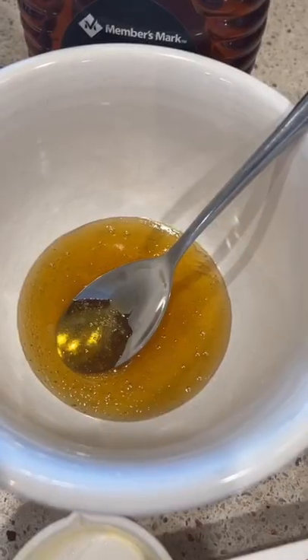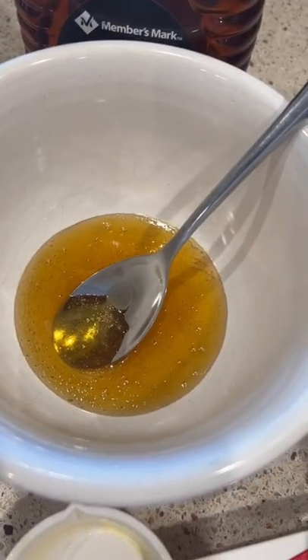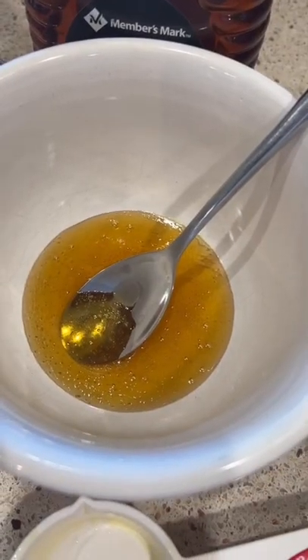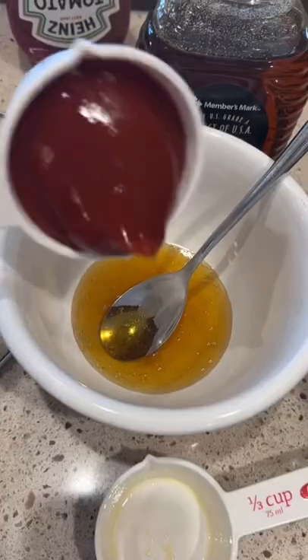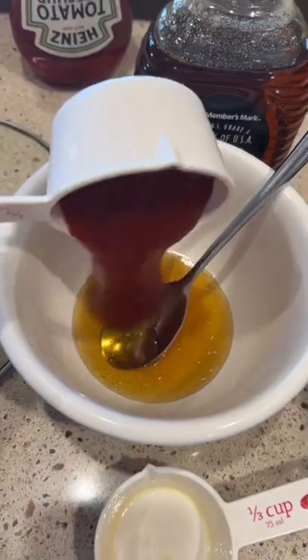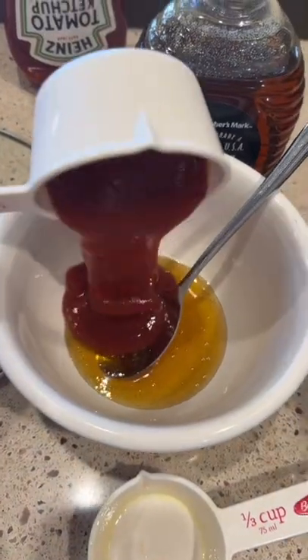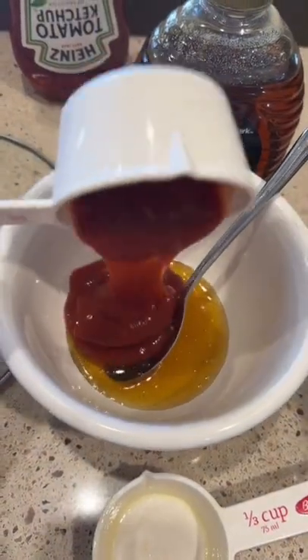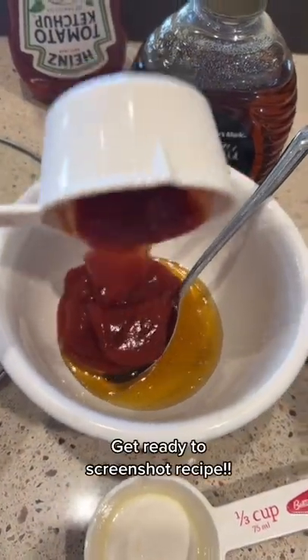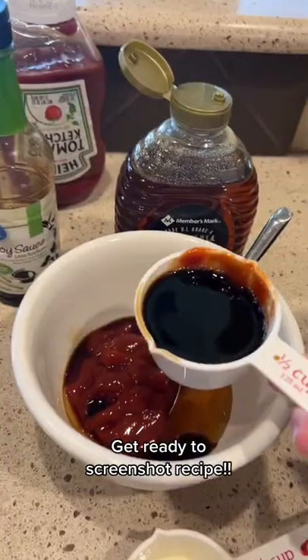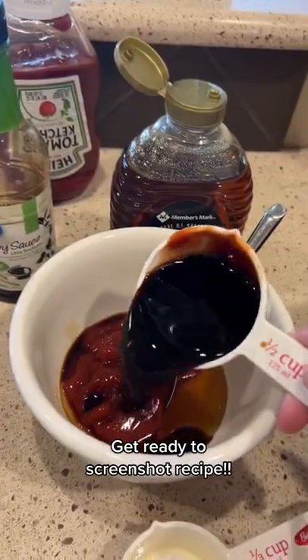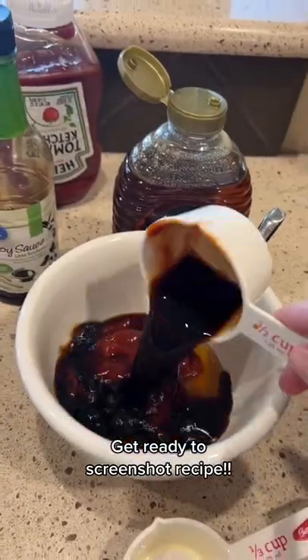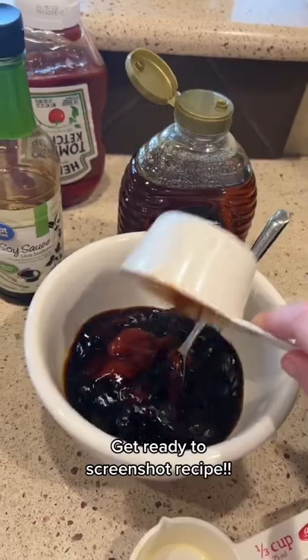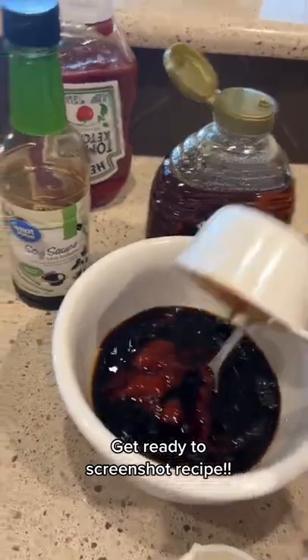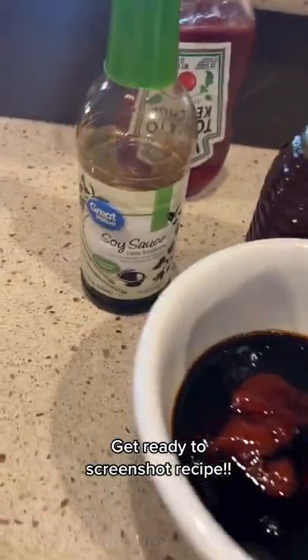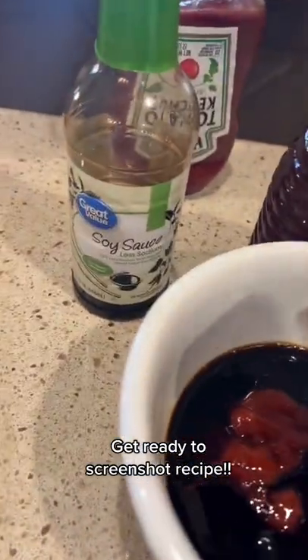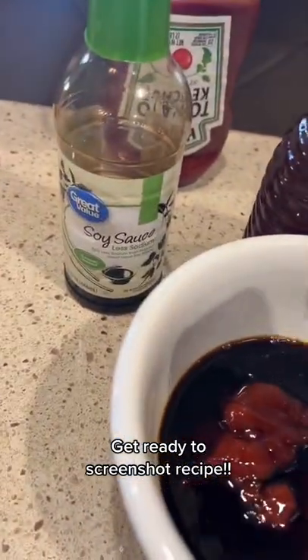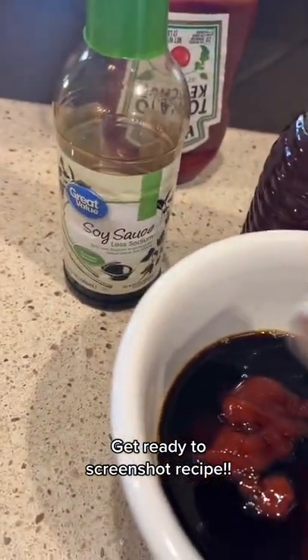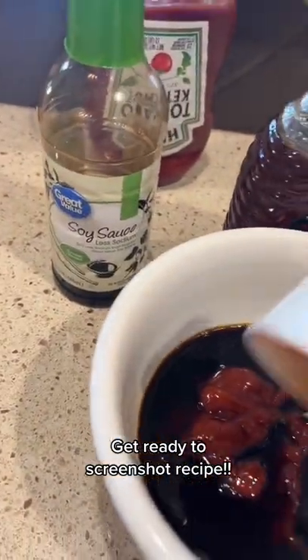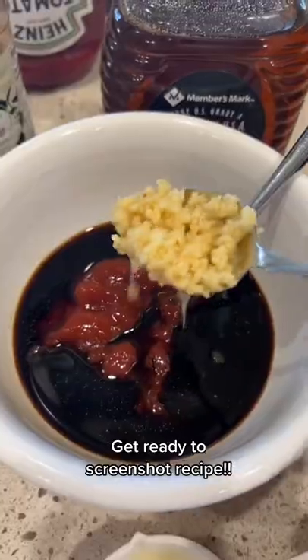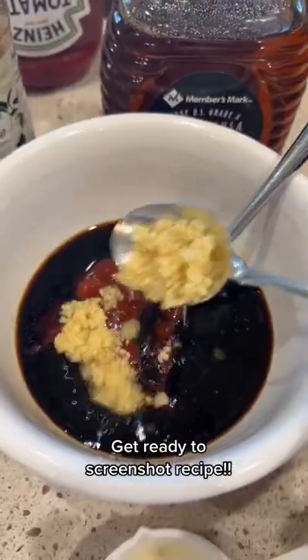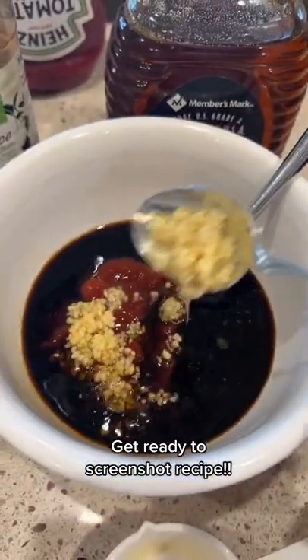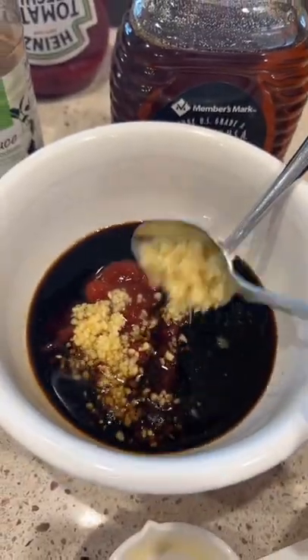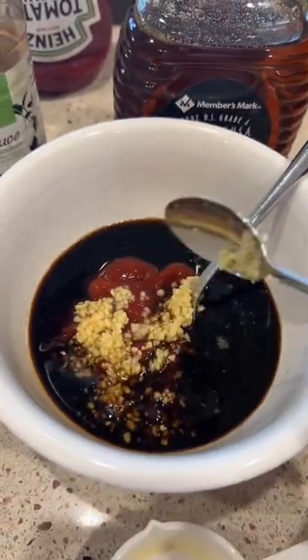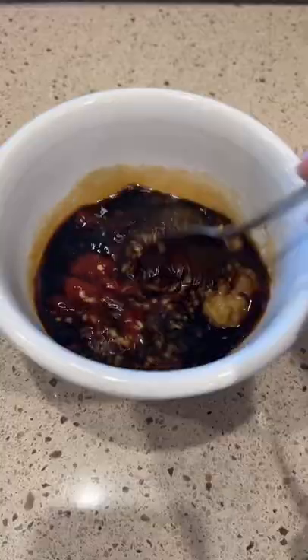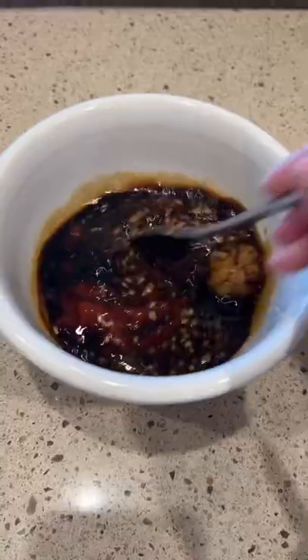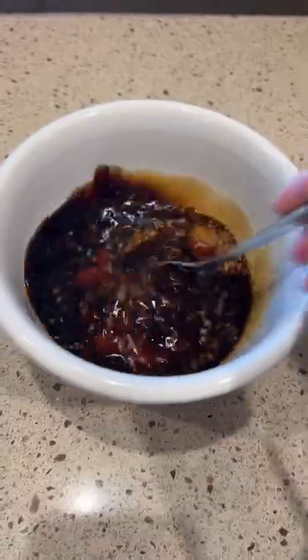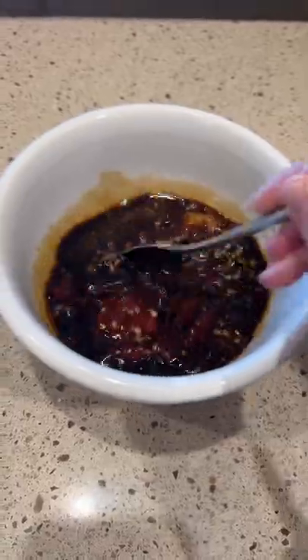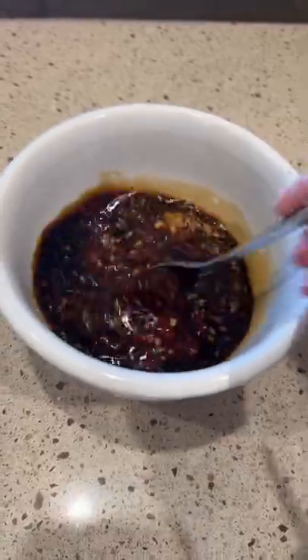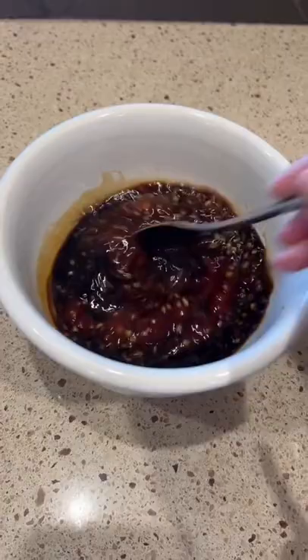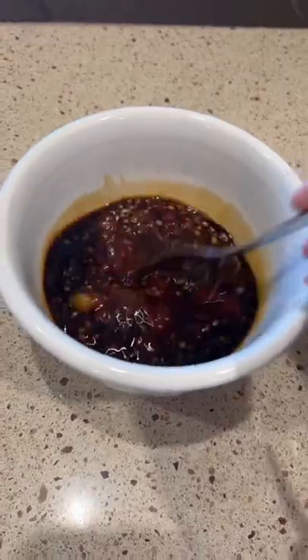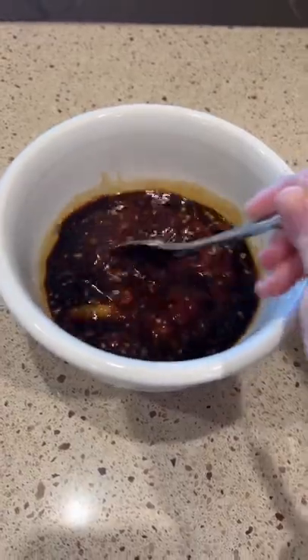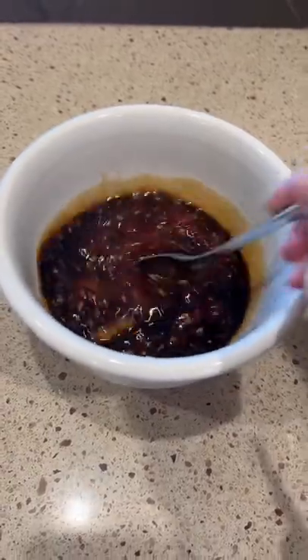A third cup of honey, half a cup of ketchup, half a cup of soy — I like to use the low sodium one. Four cloves of garlic, and mix it all up just like this.